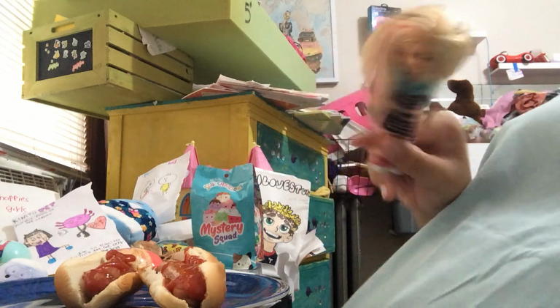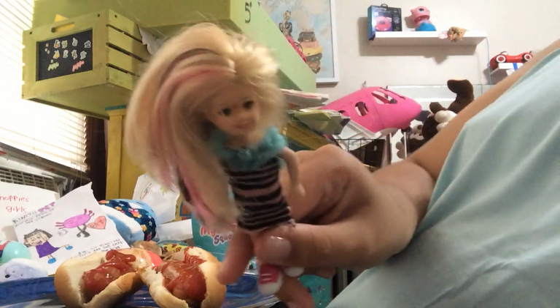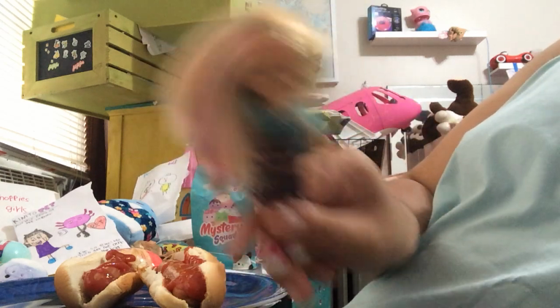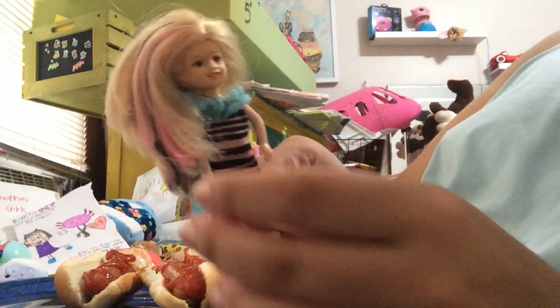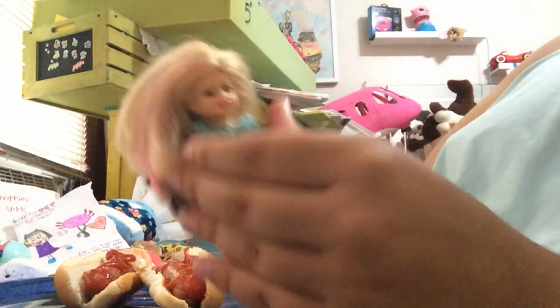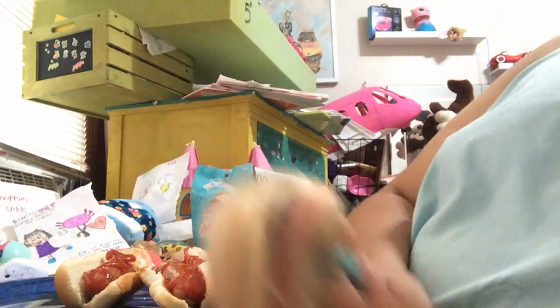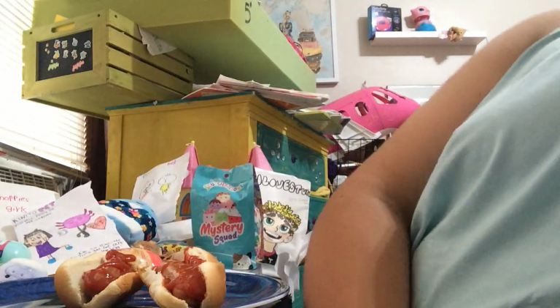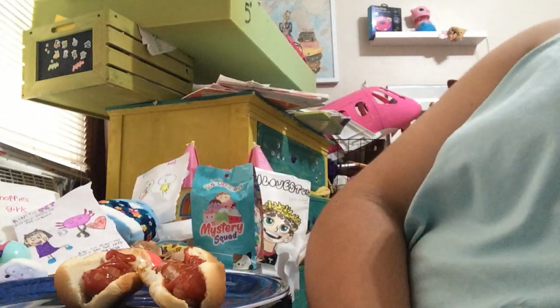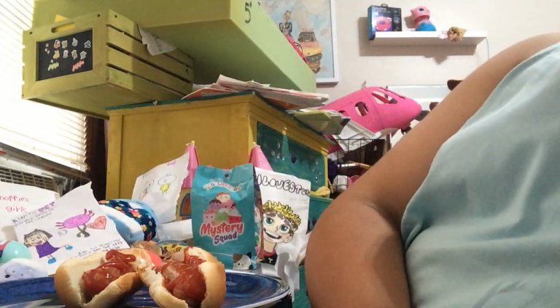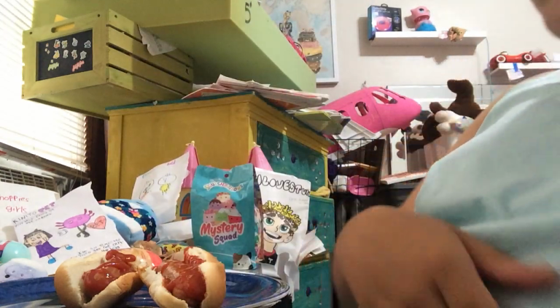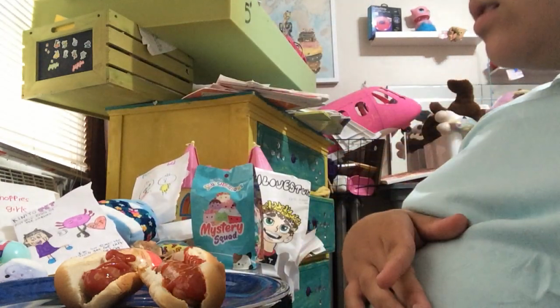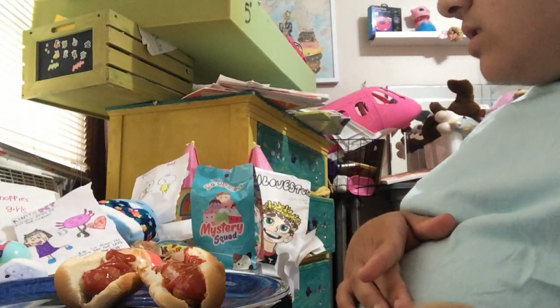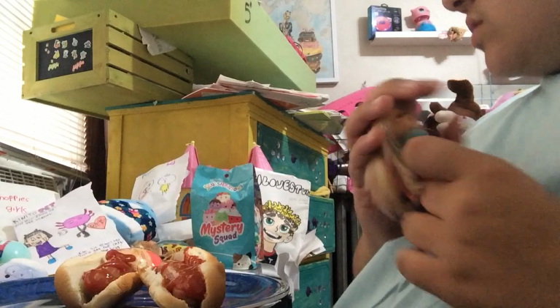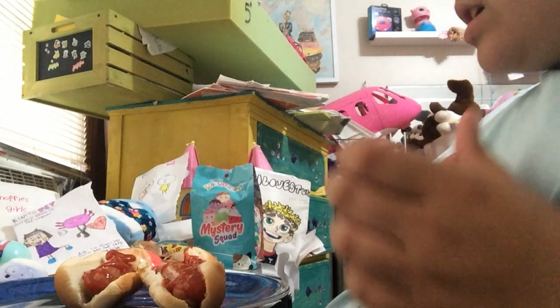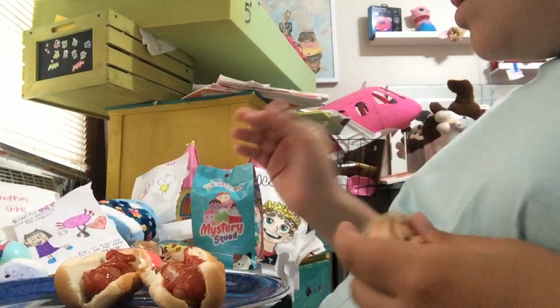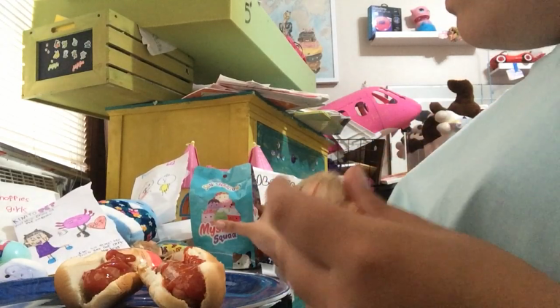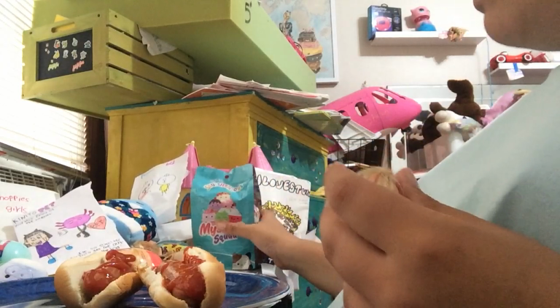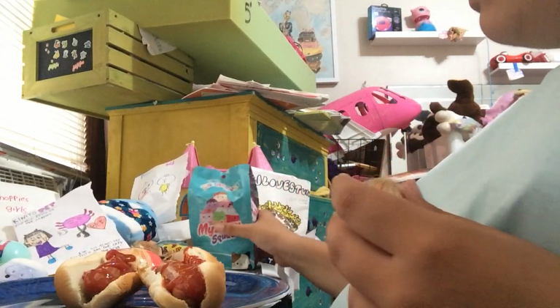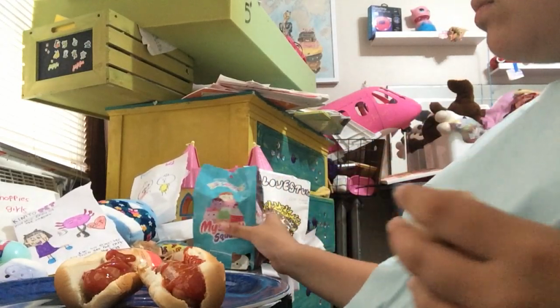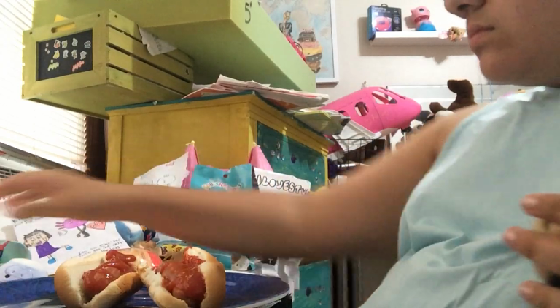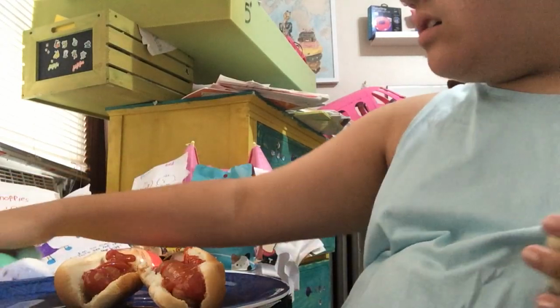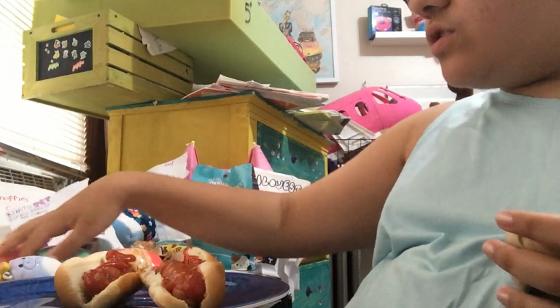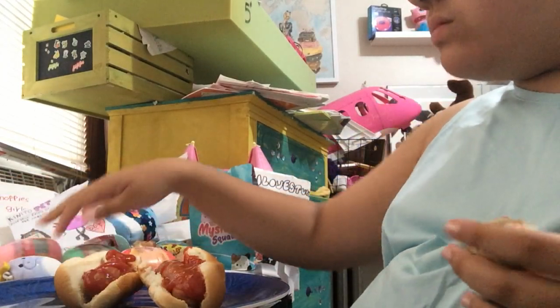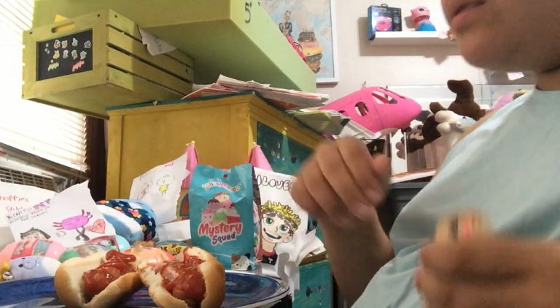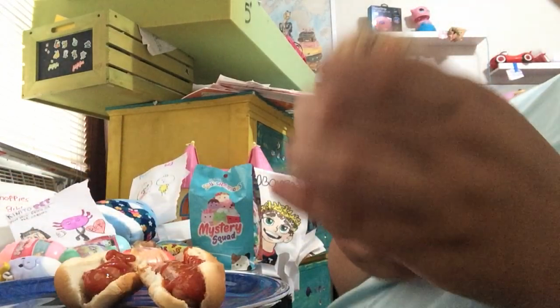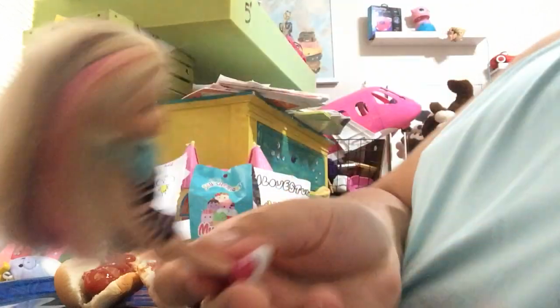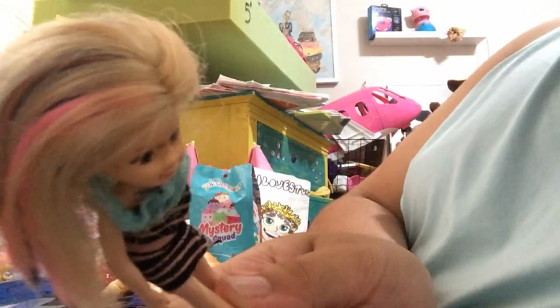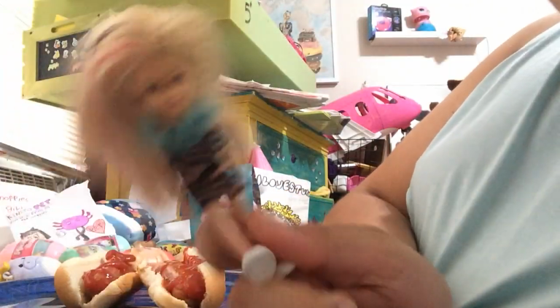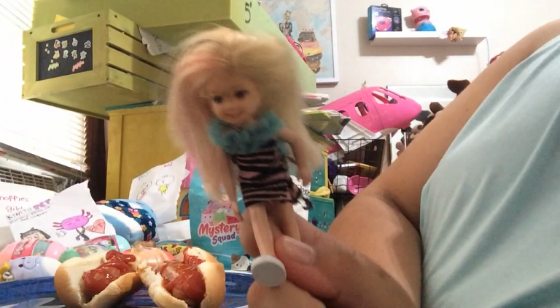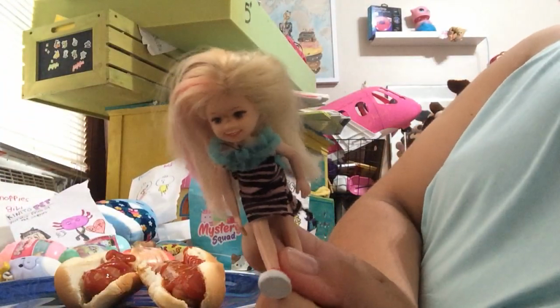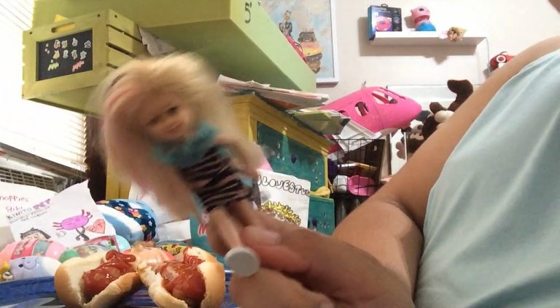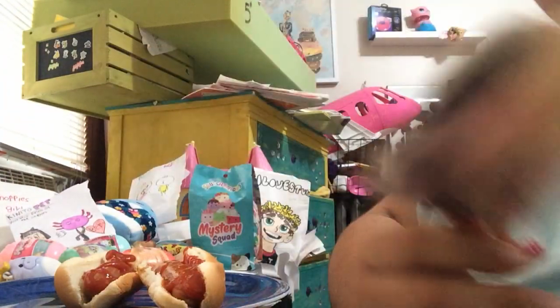Hey guys, let's open toy surprises today. We're gonna open the Squishmallows — all the Squishmallow surprises. I'm watching open Squishmallows.